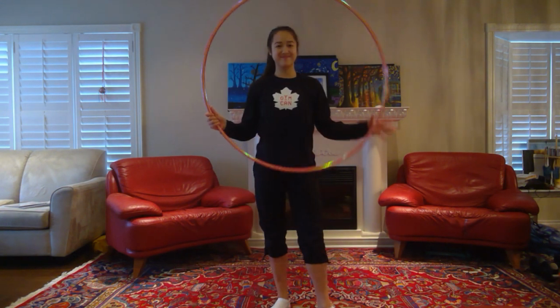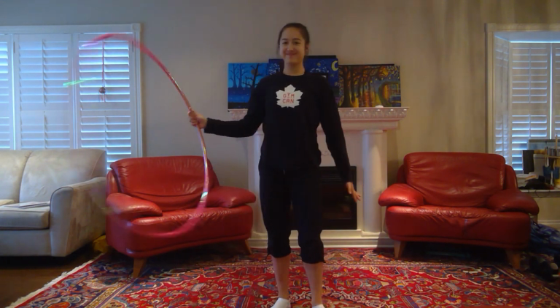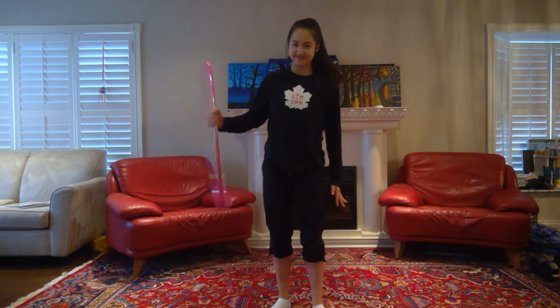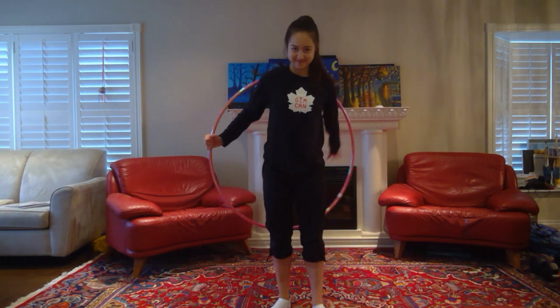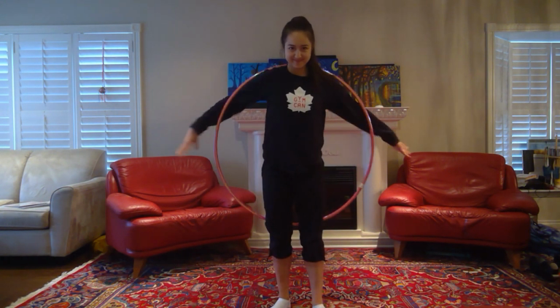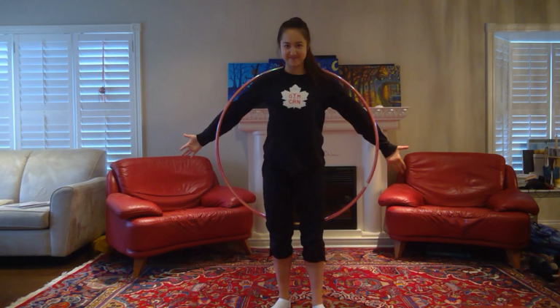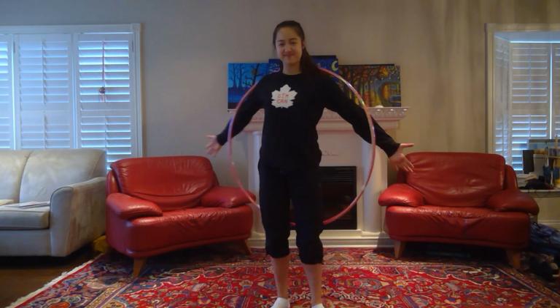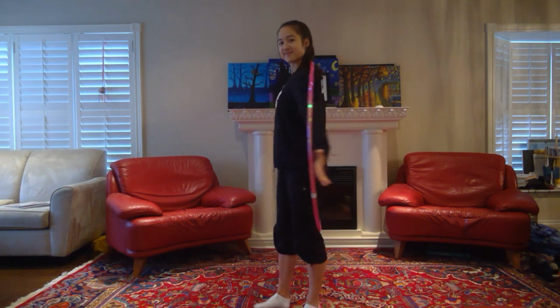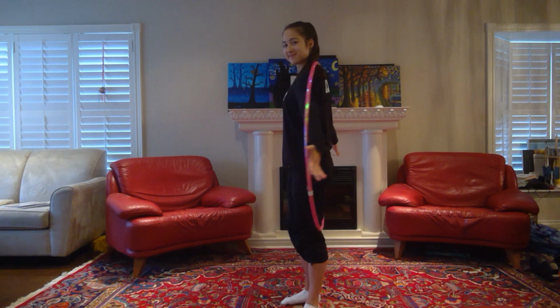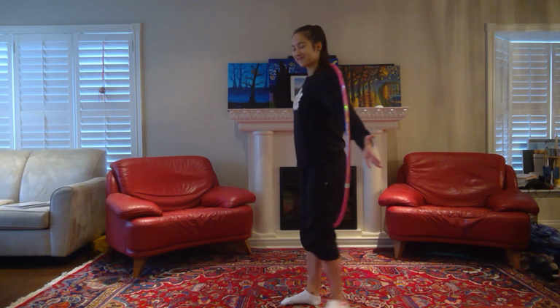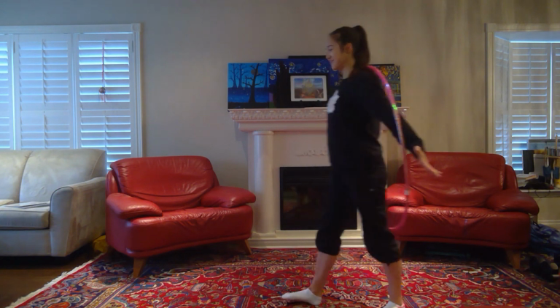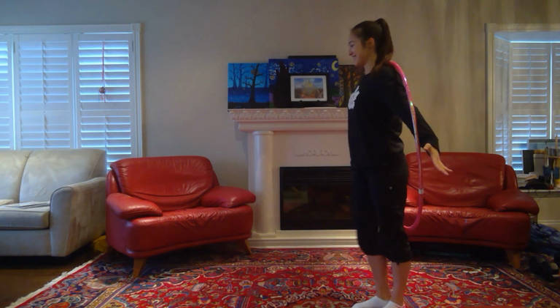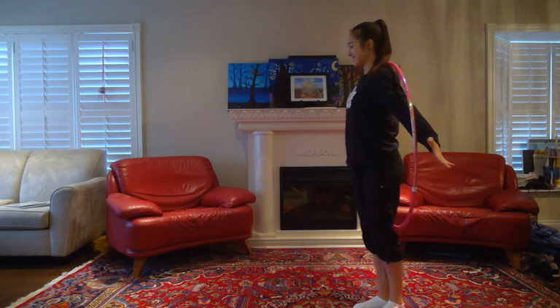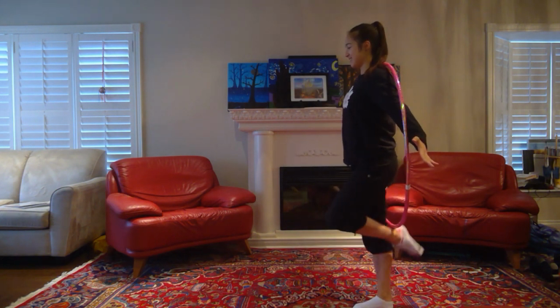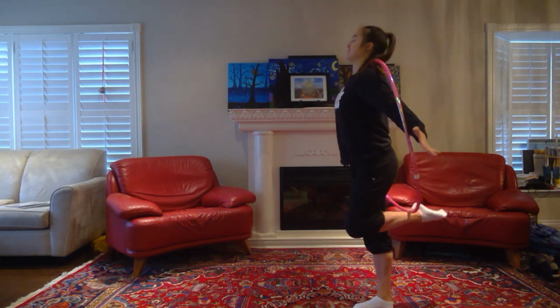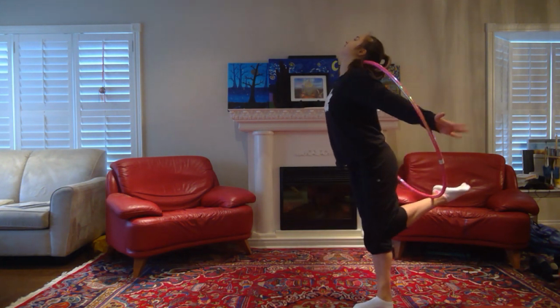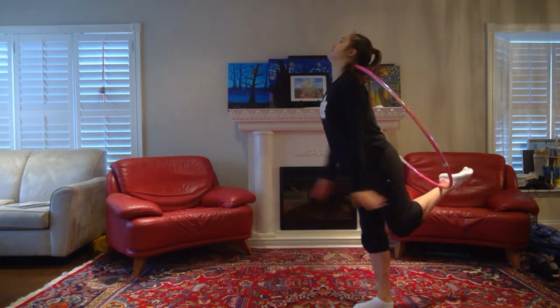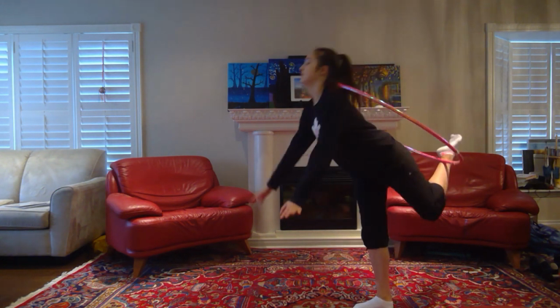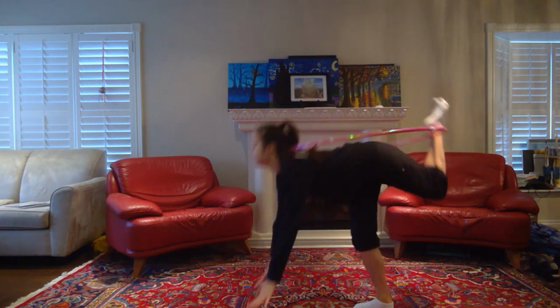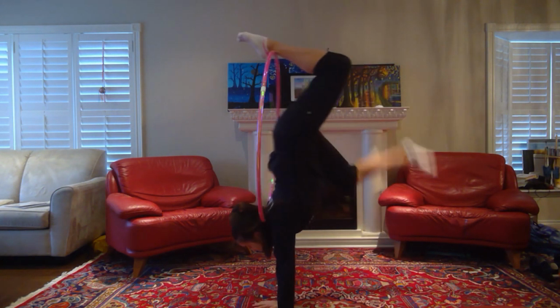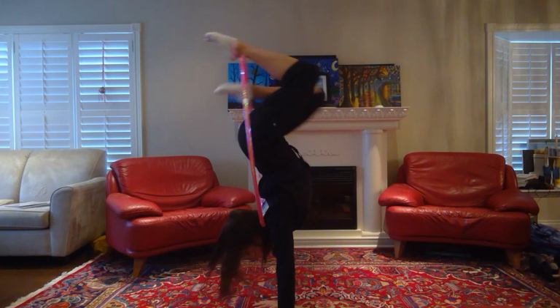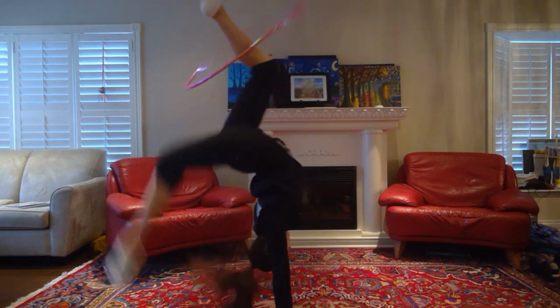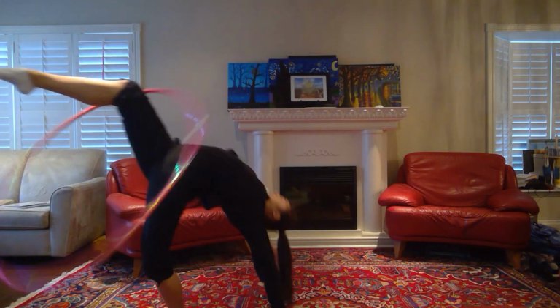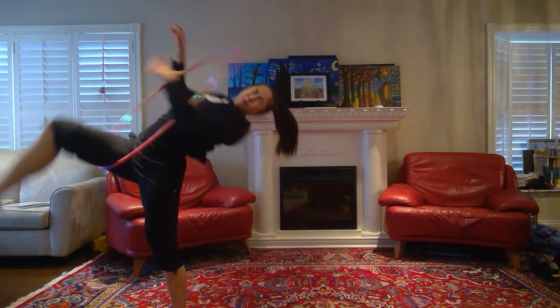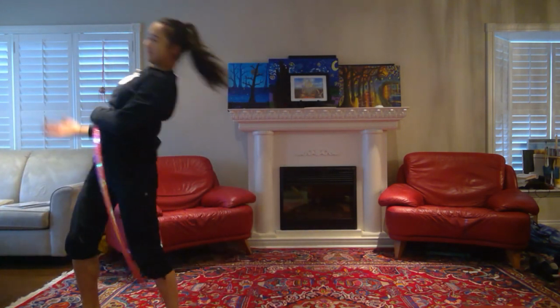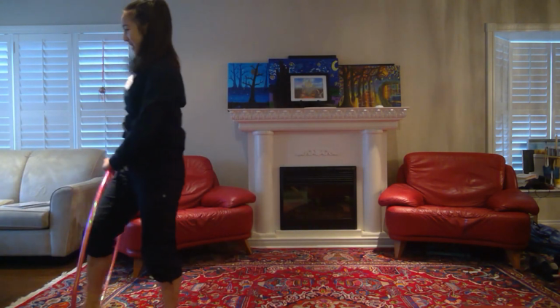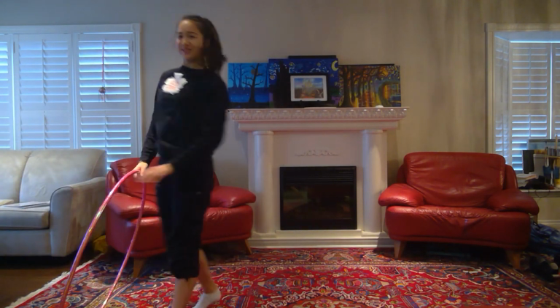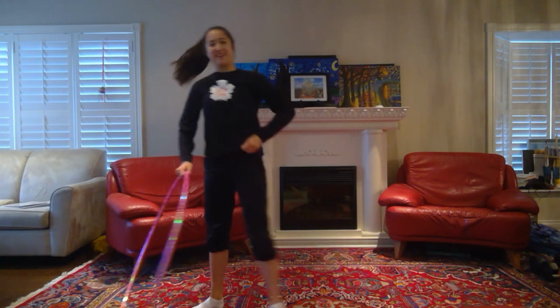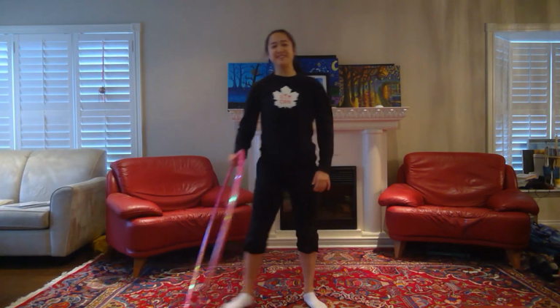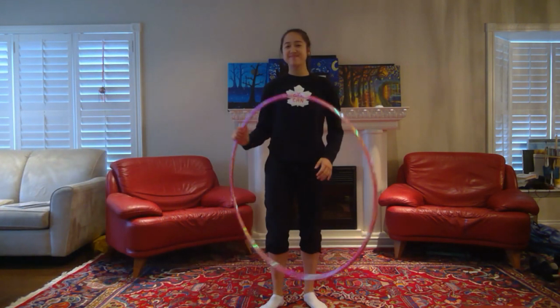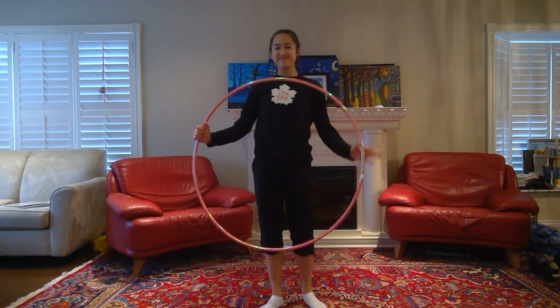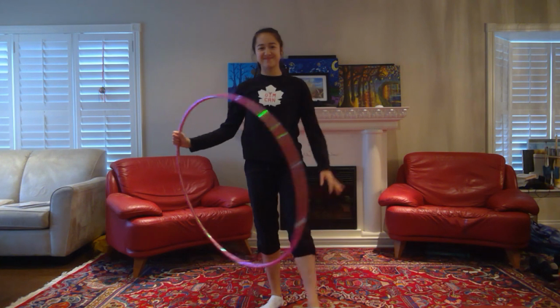Moving on — you're now going to have the hoop behind you, and you're going to hold the hoop between your left foot and your neck. From there you're going to come into a front walkover, and when your legs meet at the top you'll switch your right foot in and the hoop should finish rotating there.